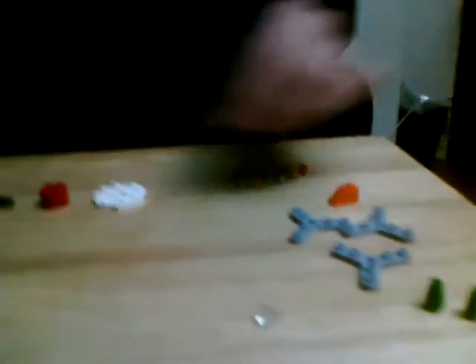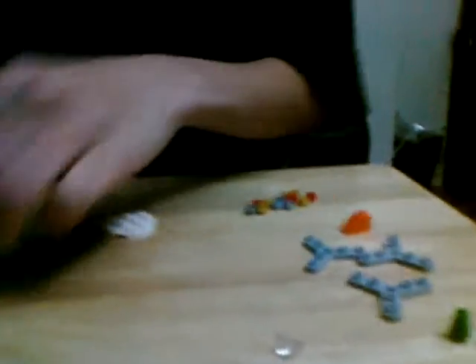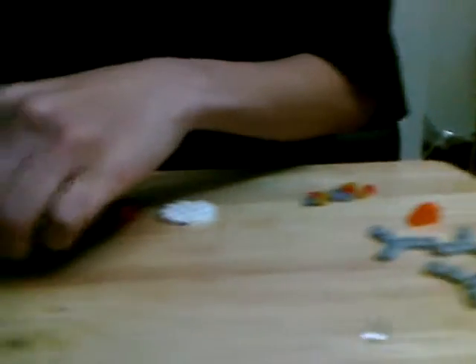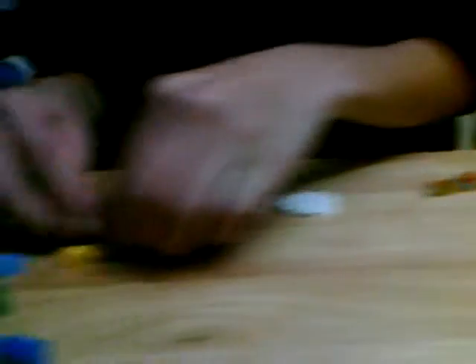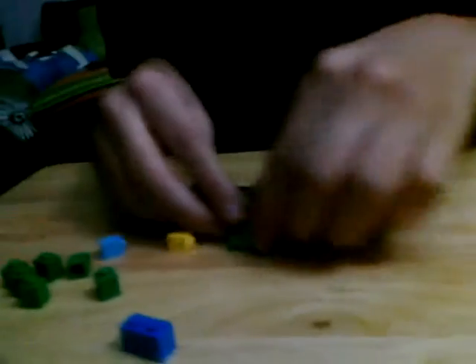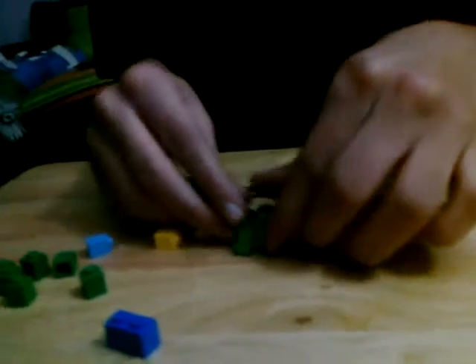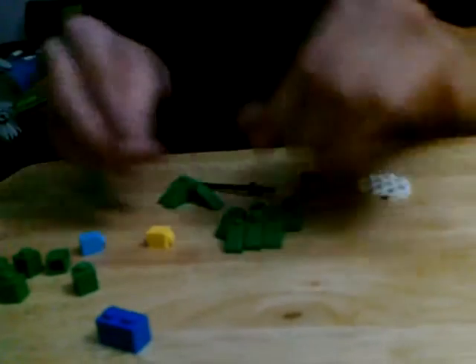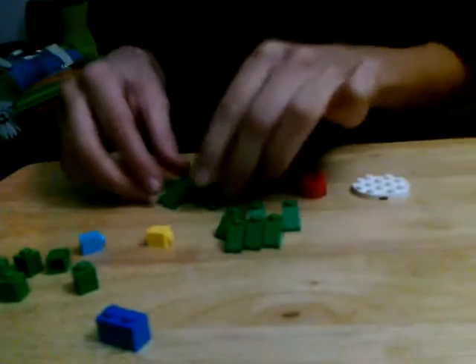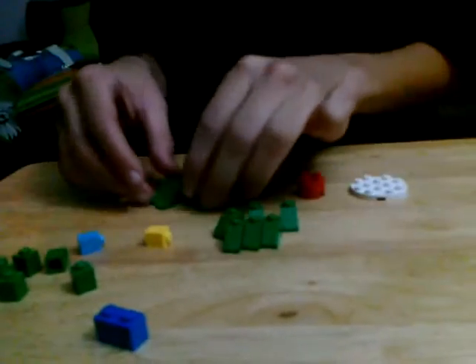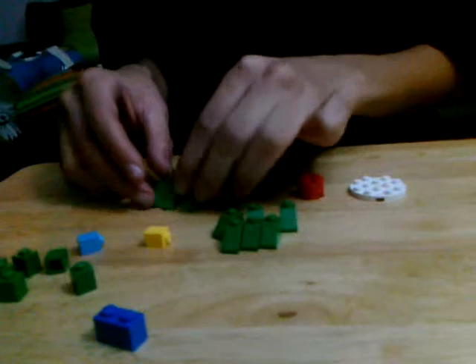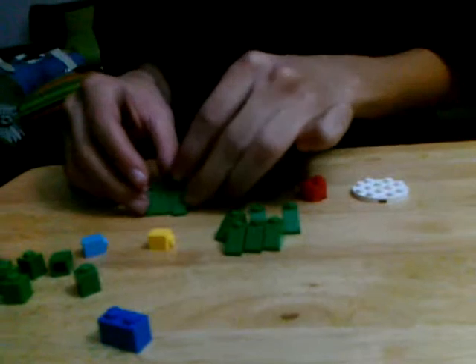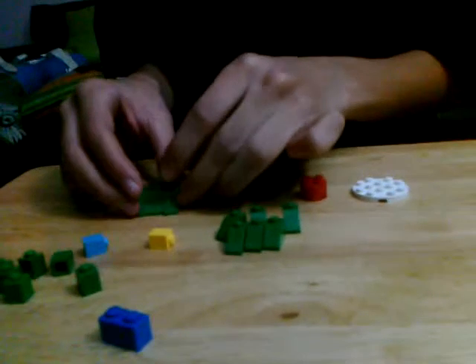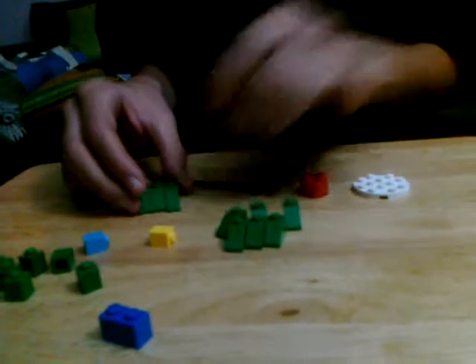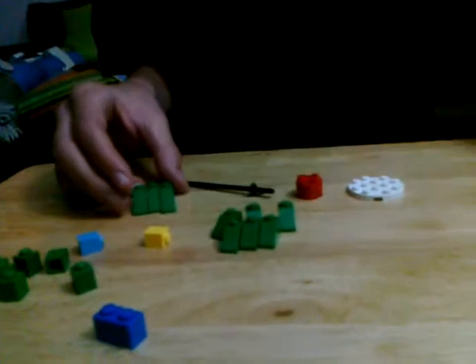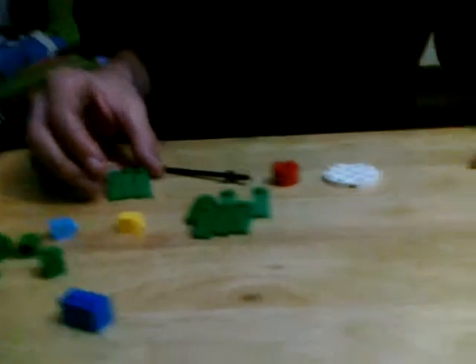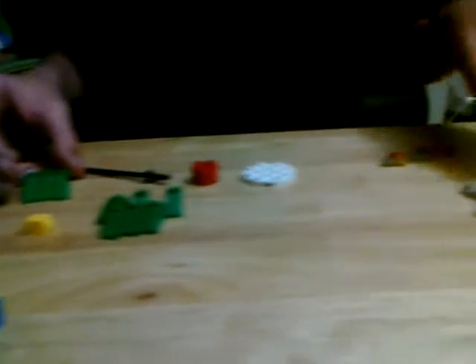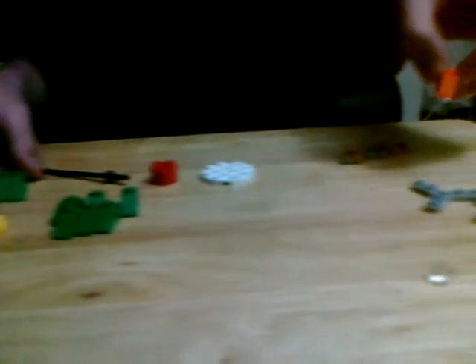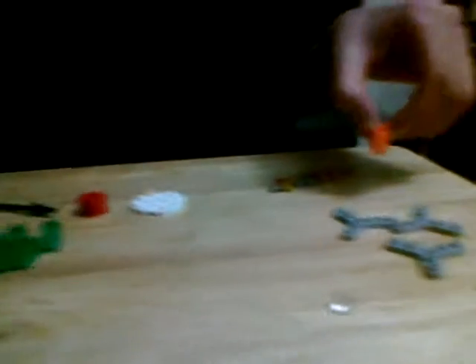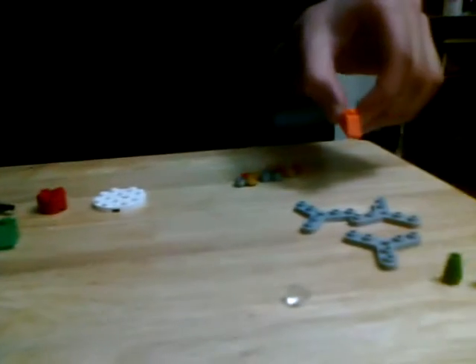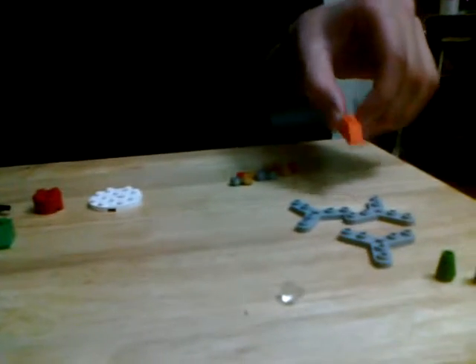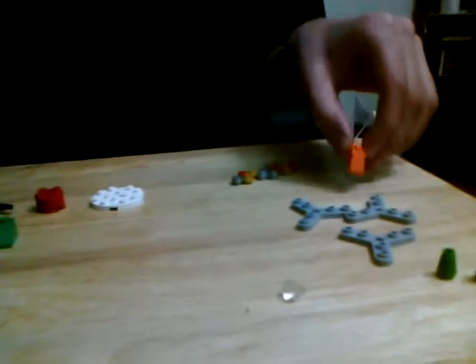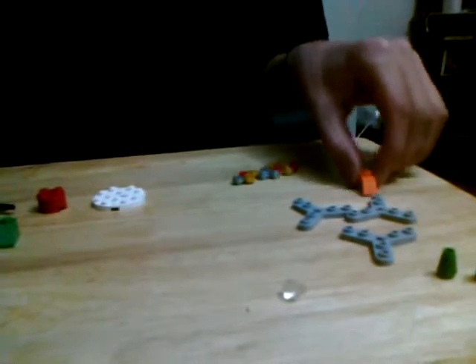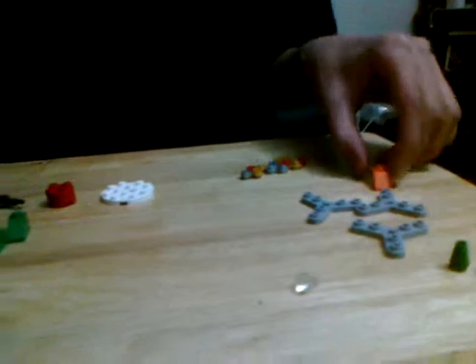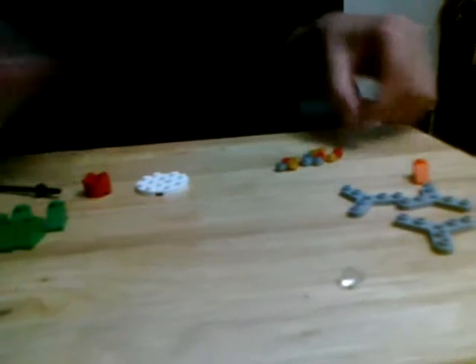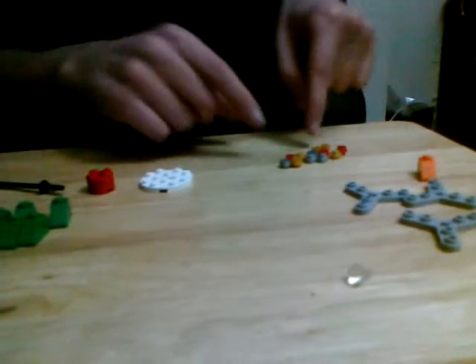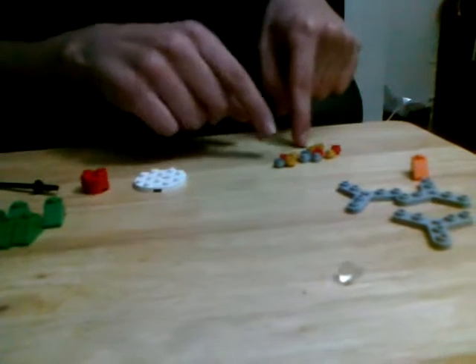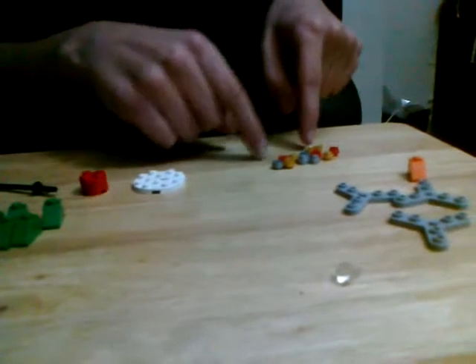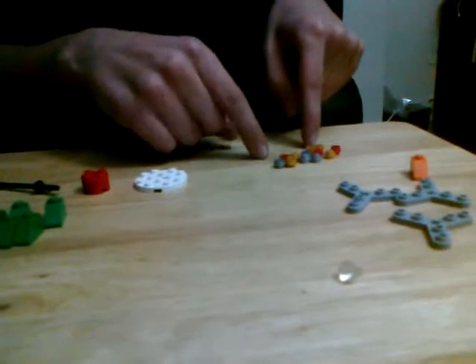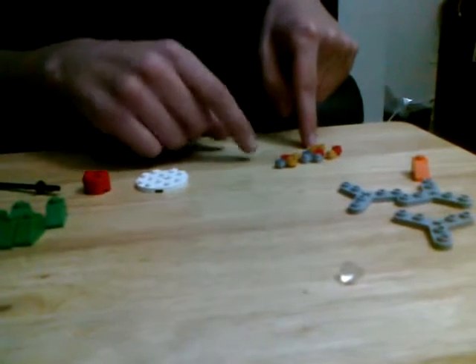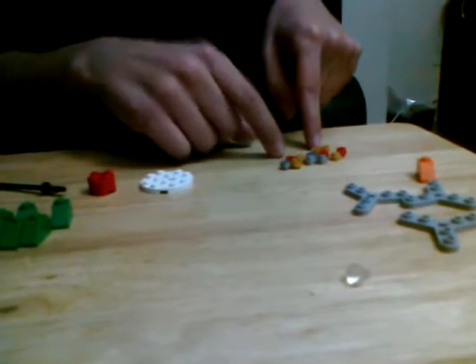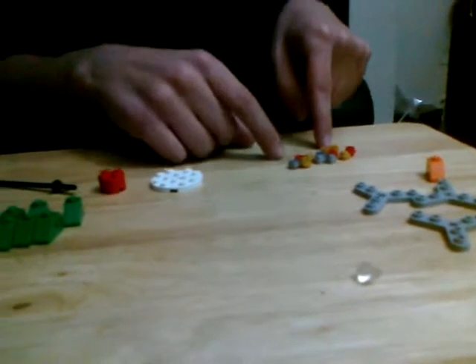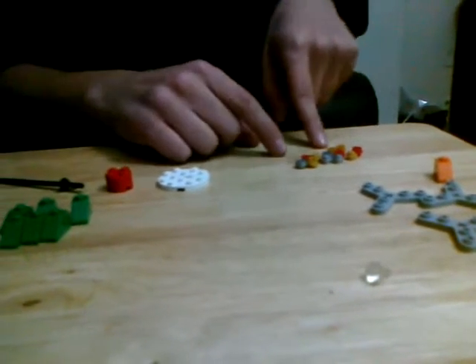You are going to need six short slants, six long slants, one orange short slant, and 15 studs in three different colors.